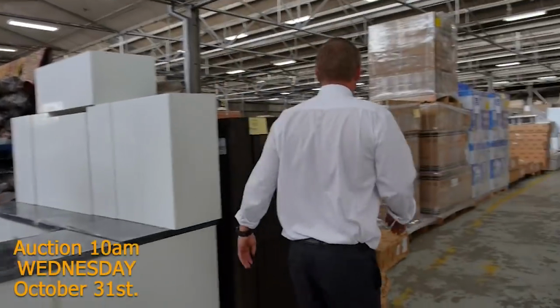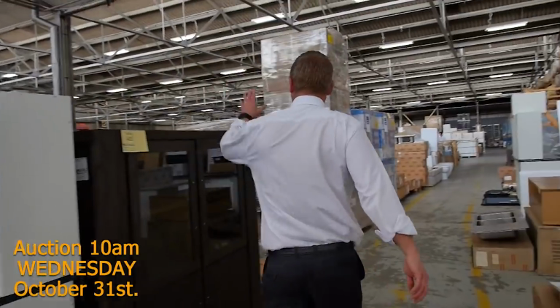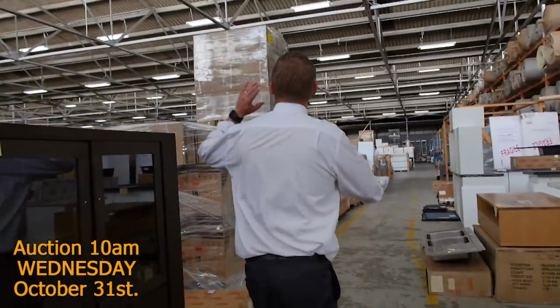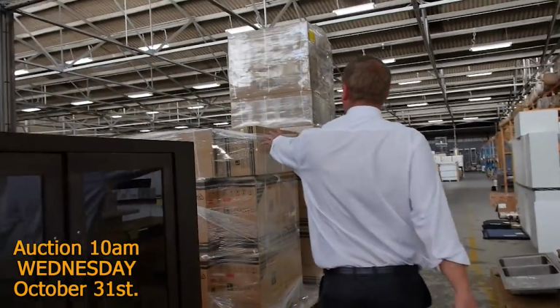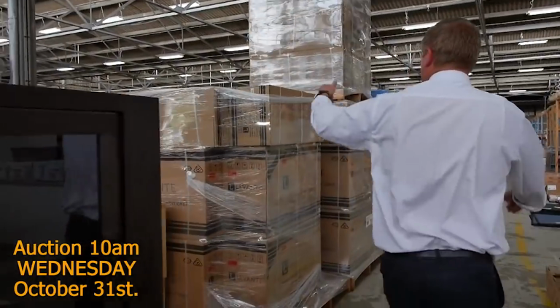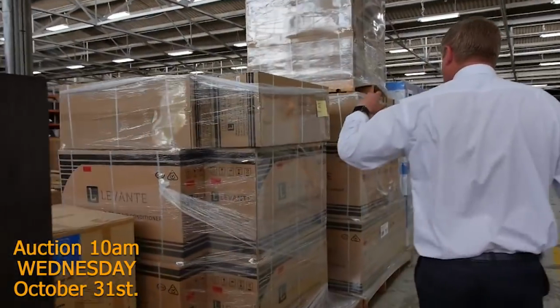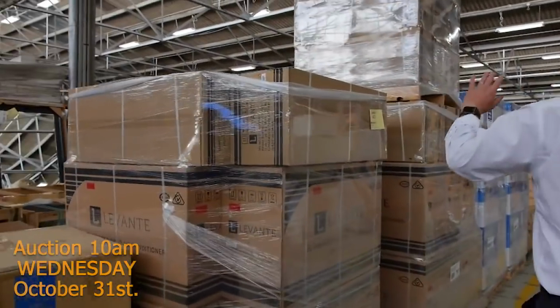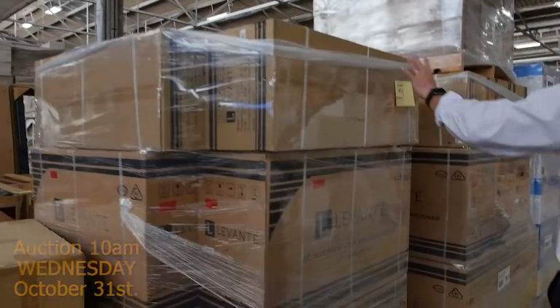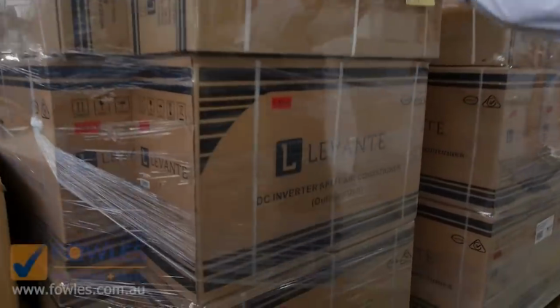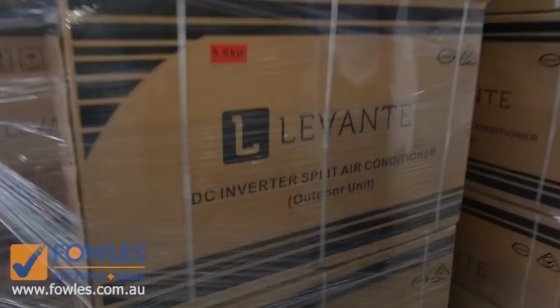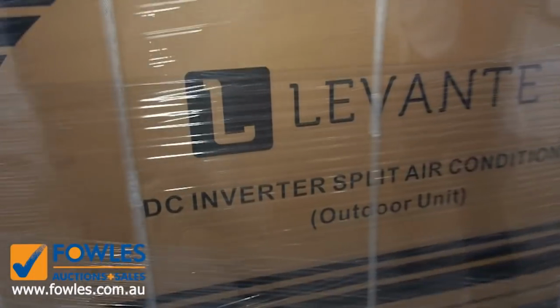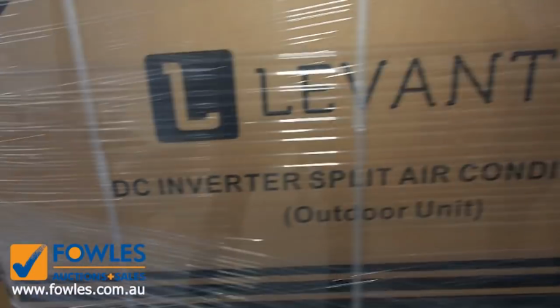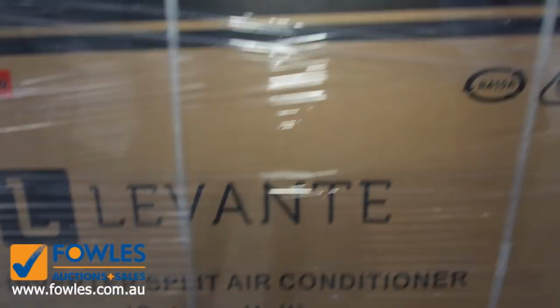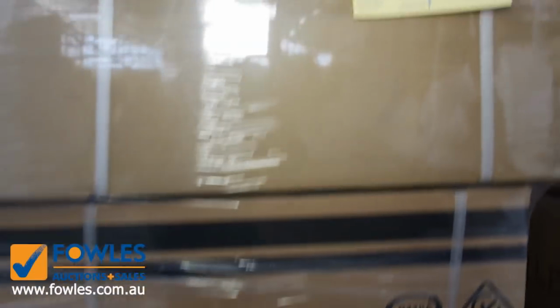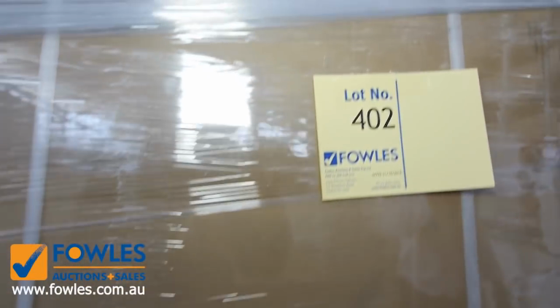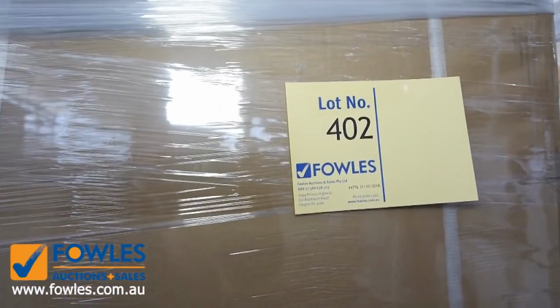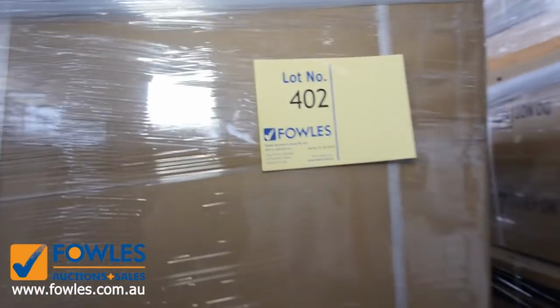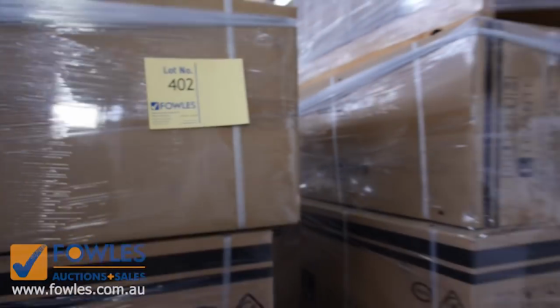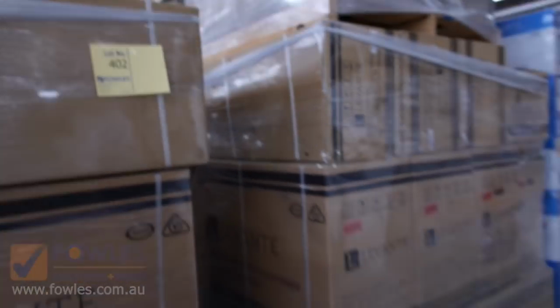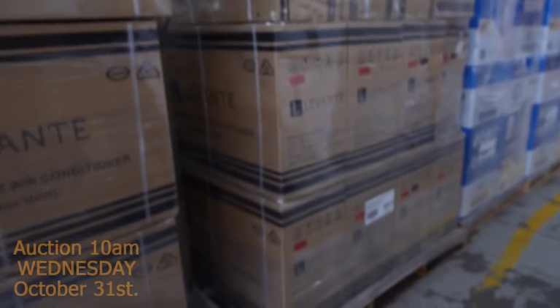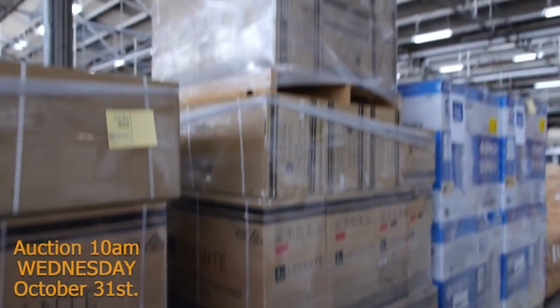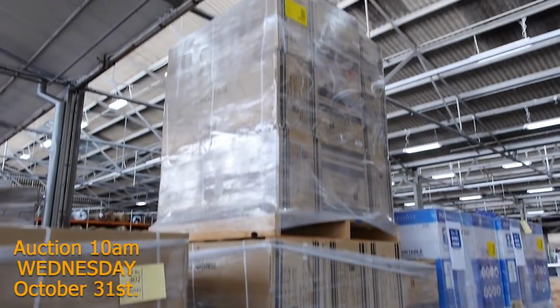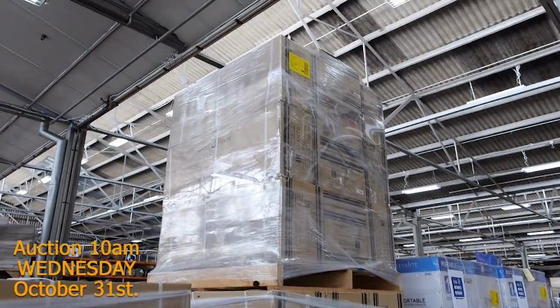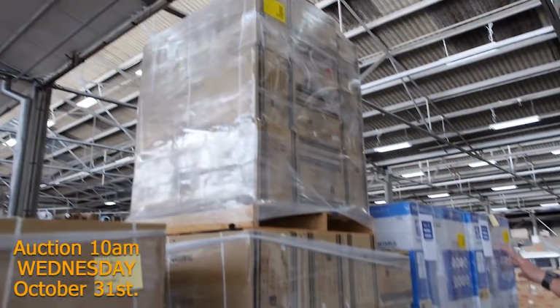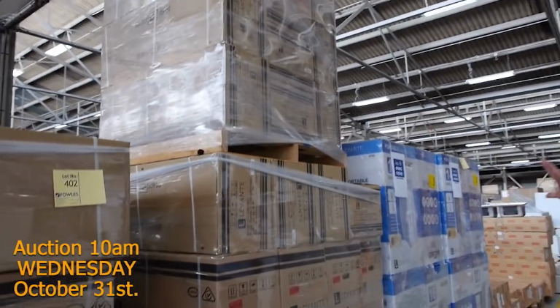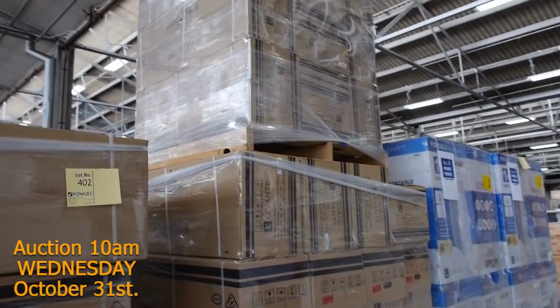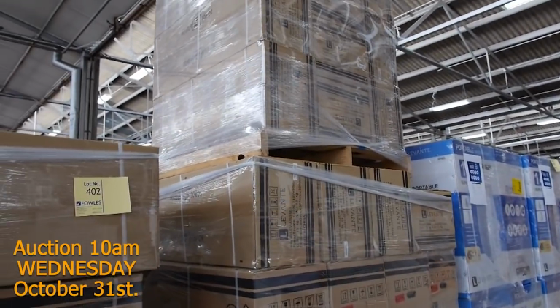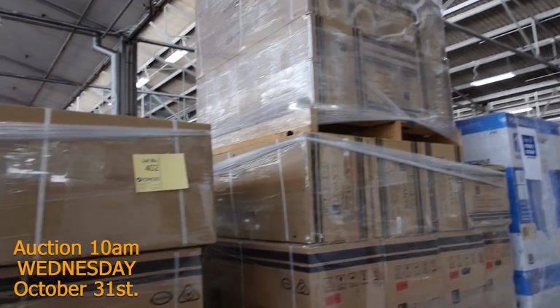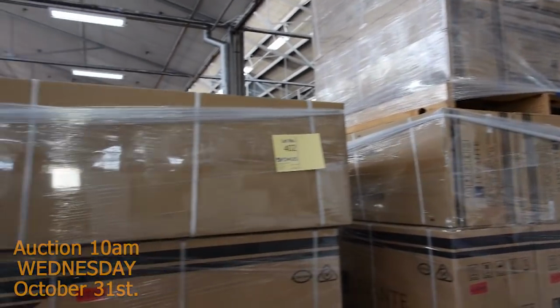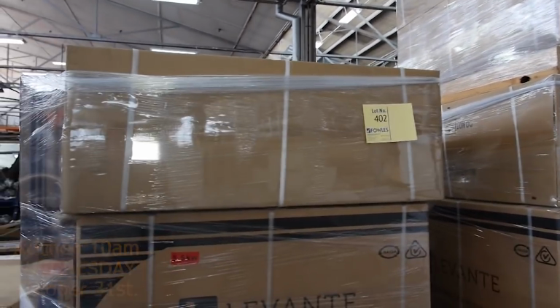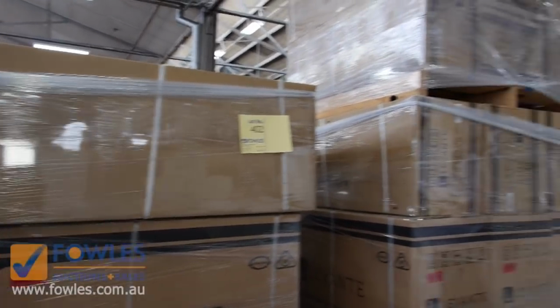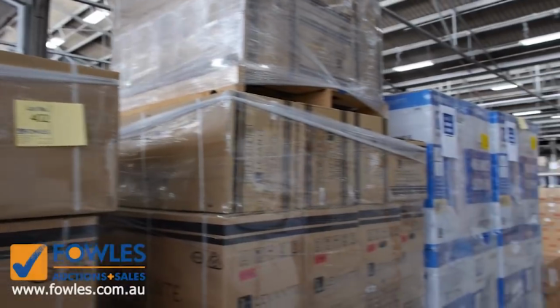We've got a huge delivery of air conditioners — 3.5 kilowatt split system inverter air conditioners. From memory they'll have a five-year warranty, and I'm thinking something around the mid-$400s on those, so that'll be really nice buying.